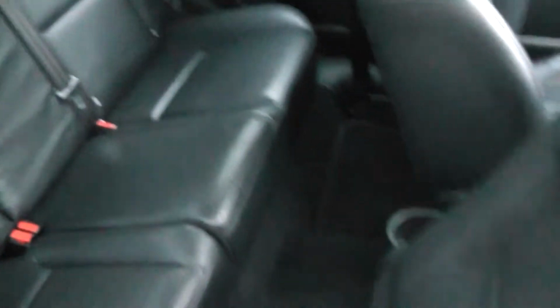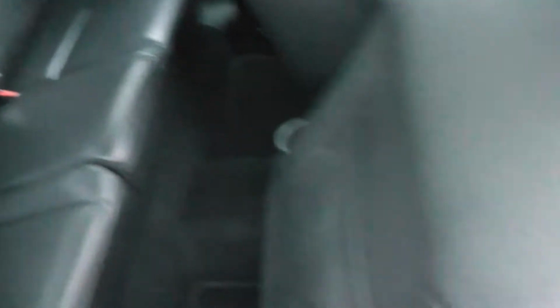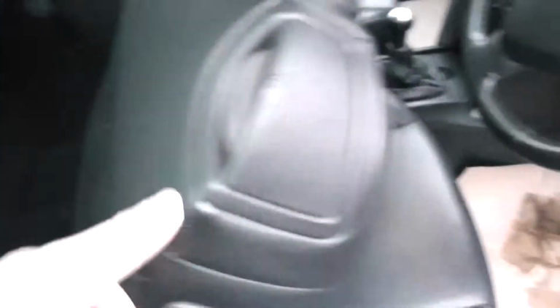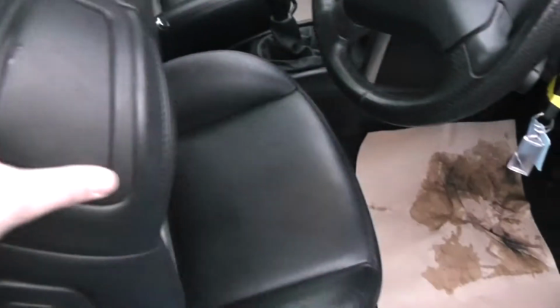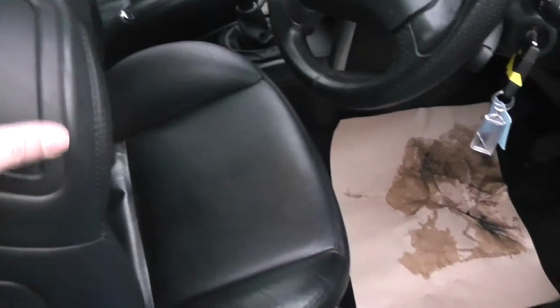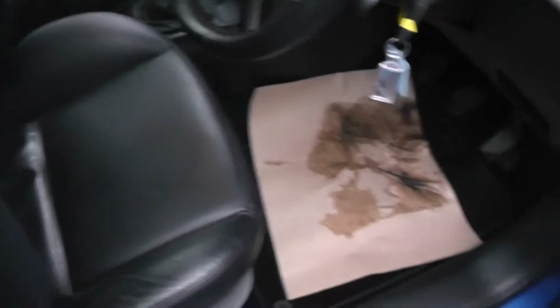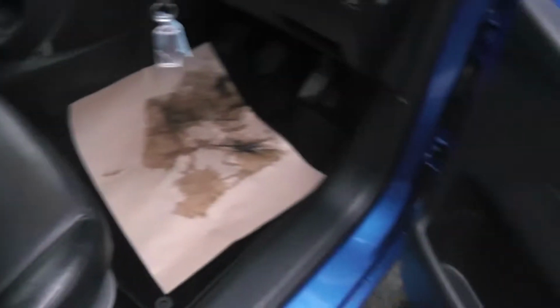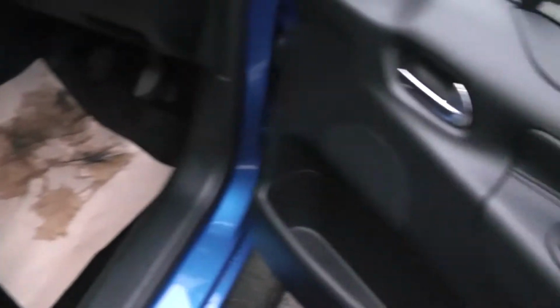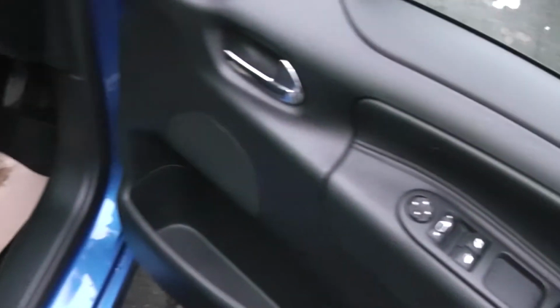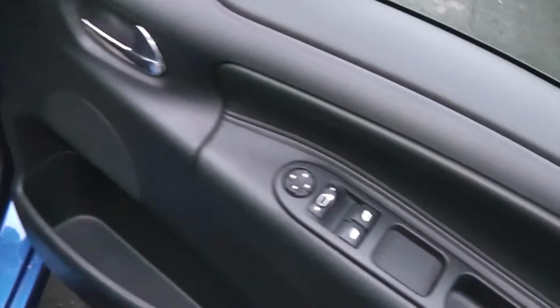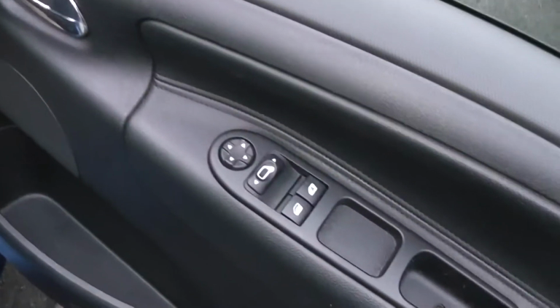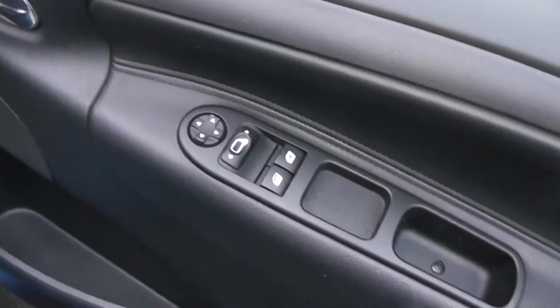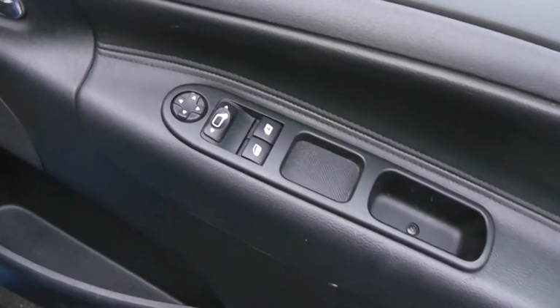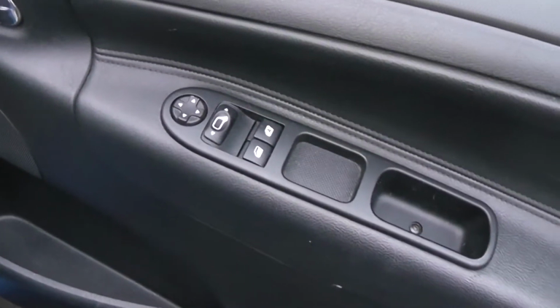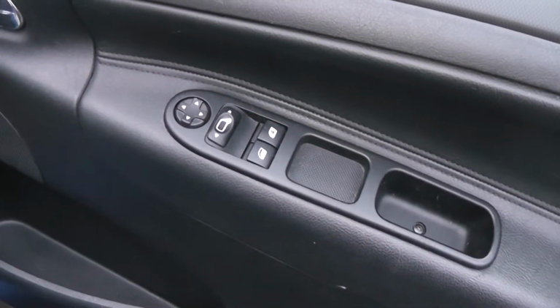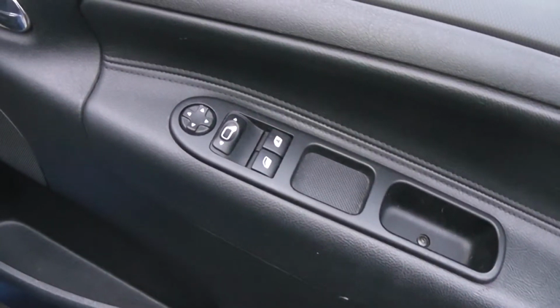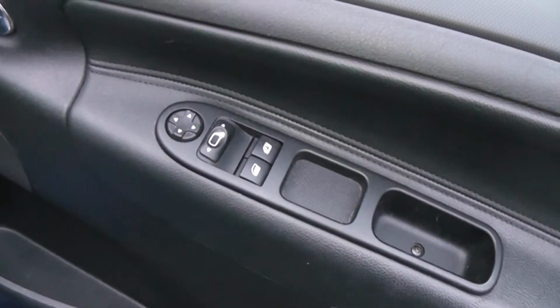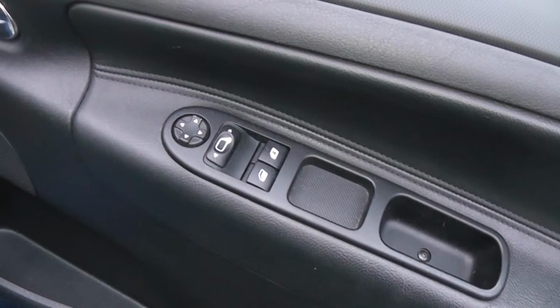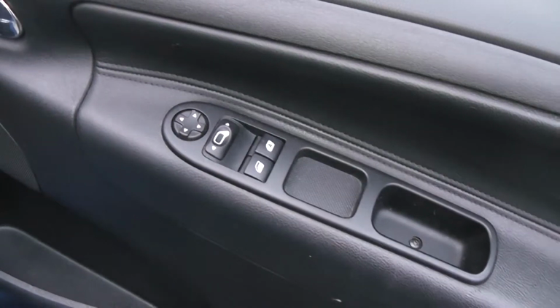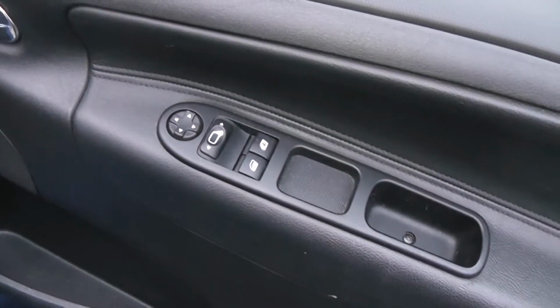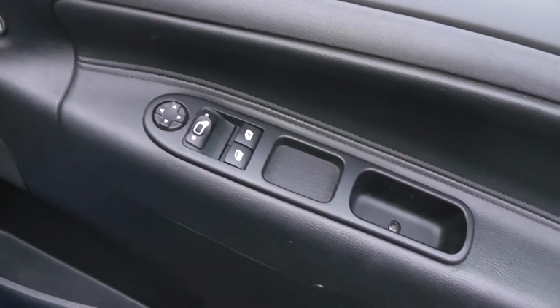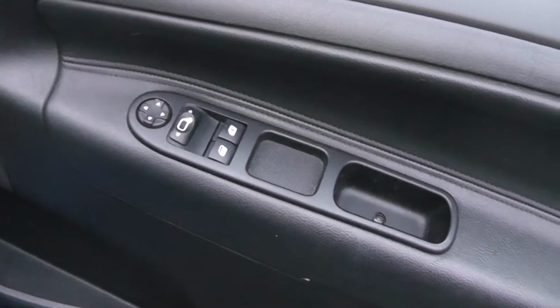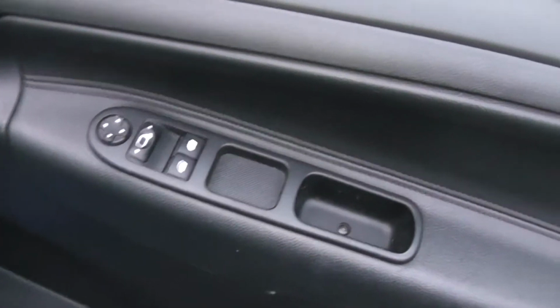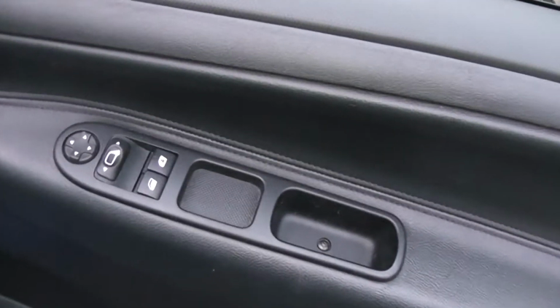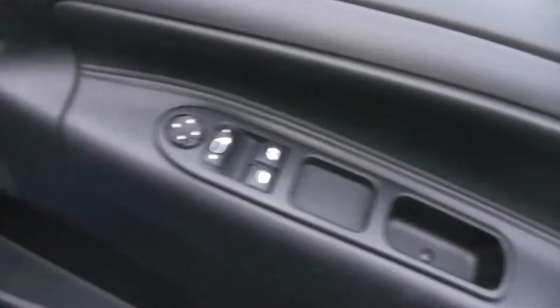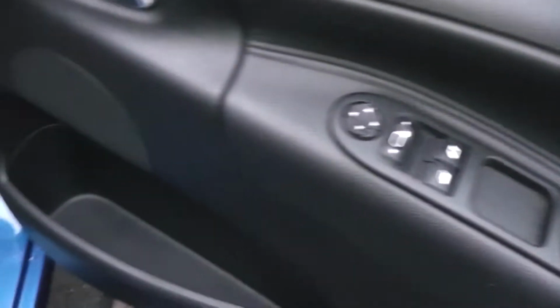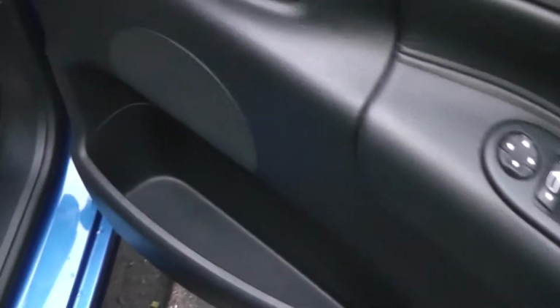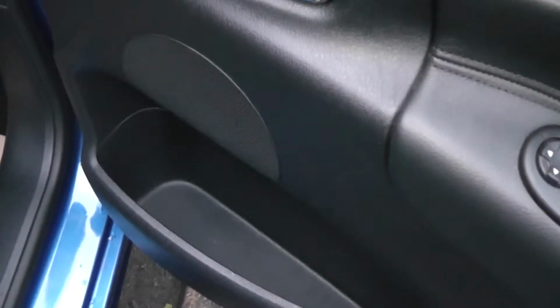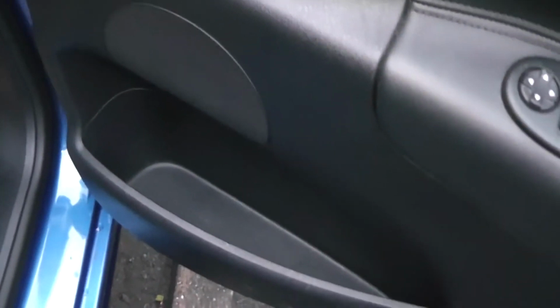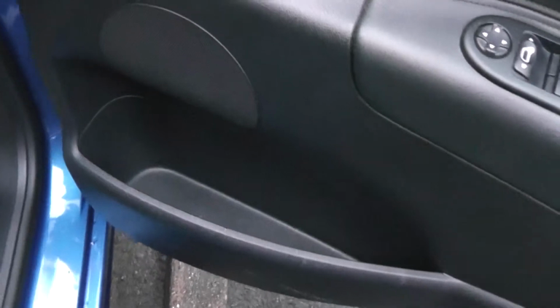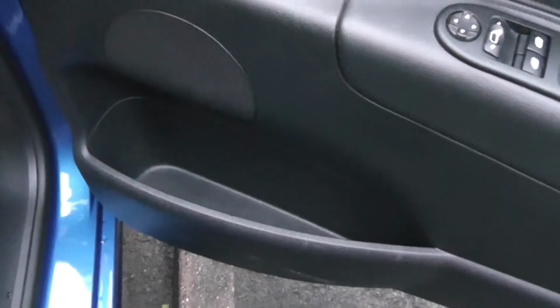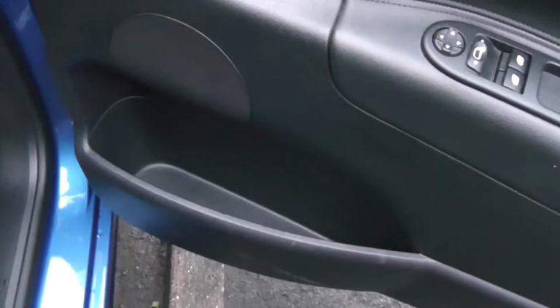Looking at the door, there are controls for the front electric windows. The door mirrors are electric and fully adjustable. There are also some nice large storage bins in the door.